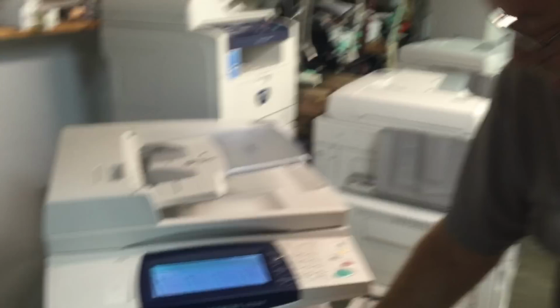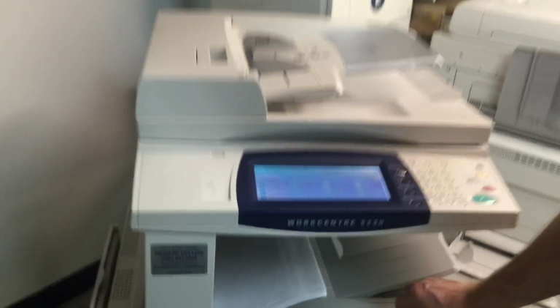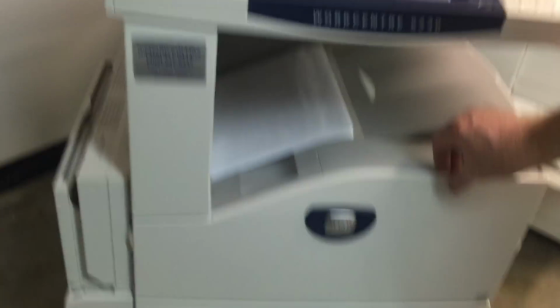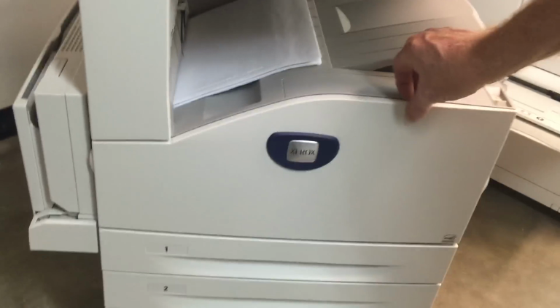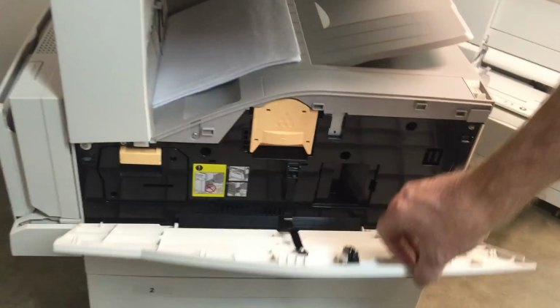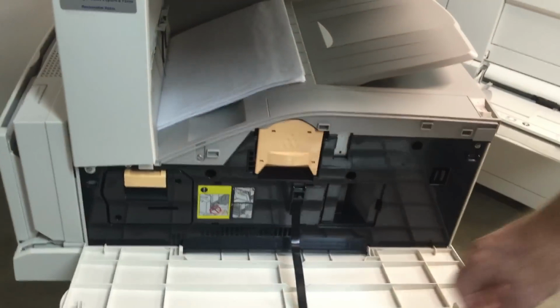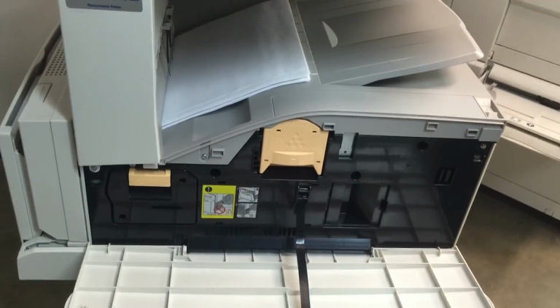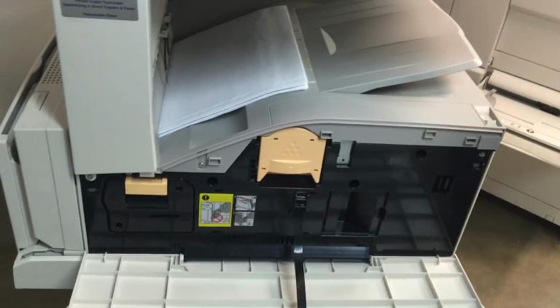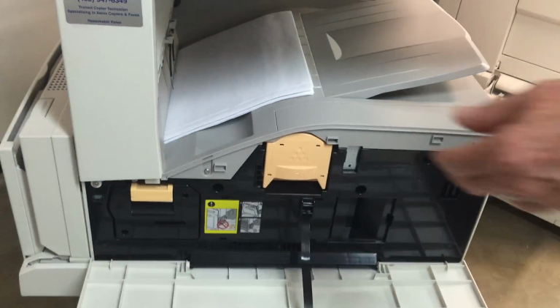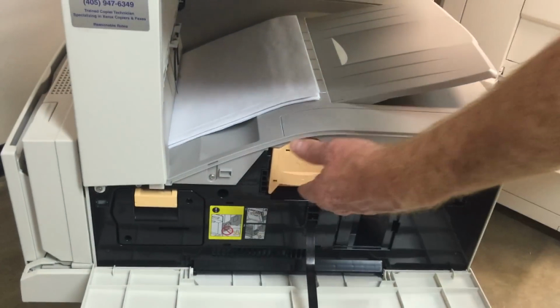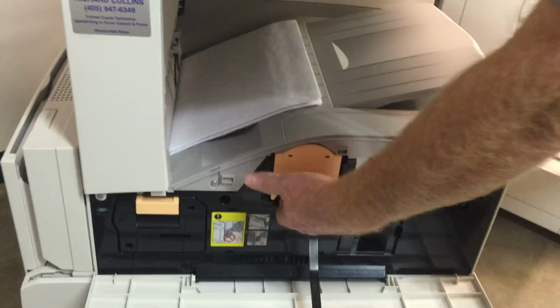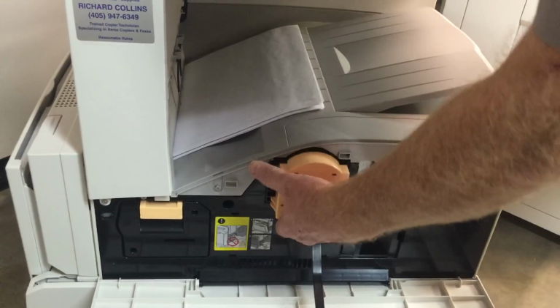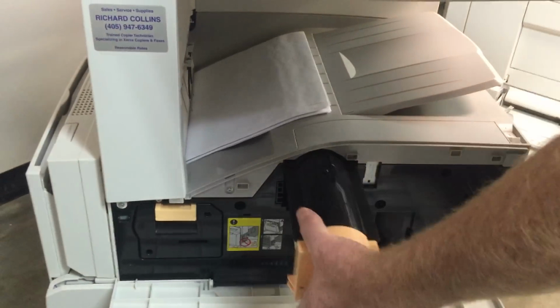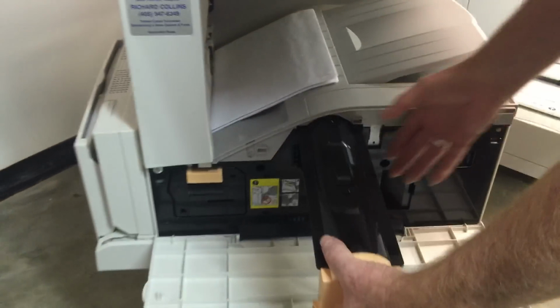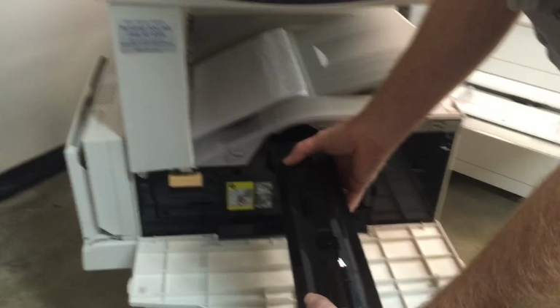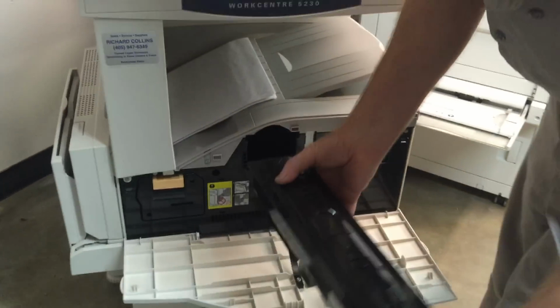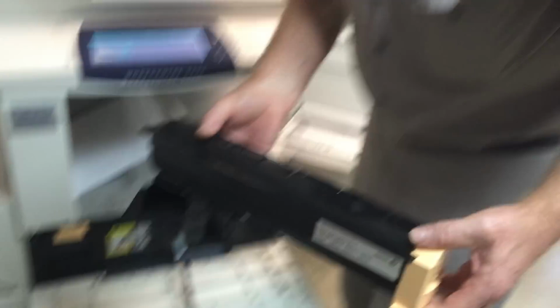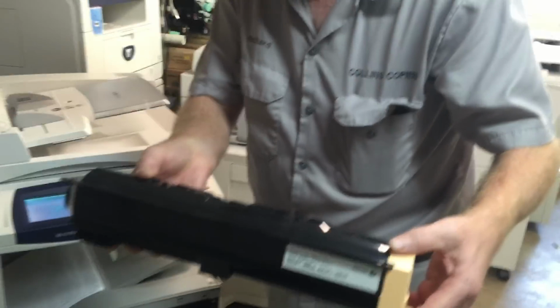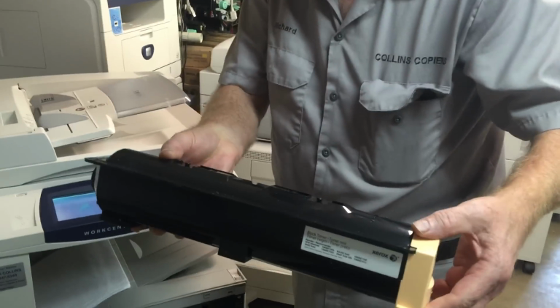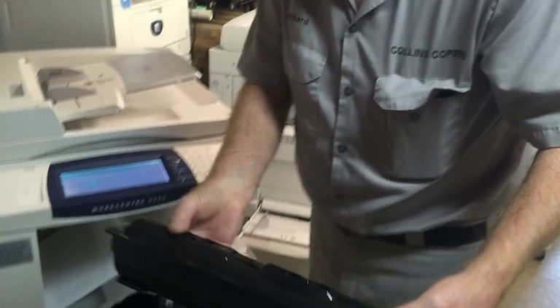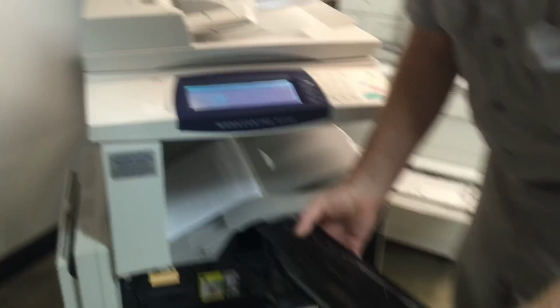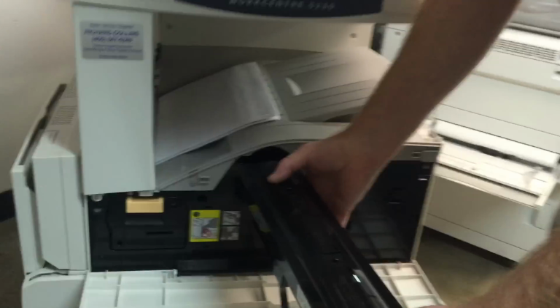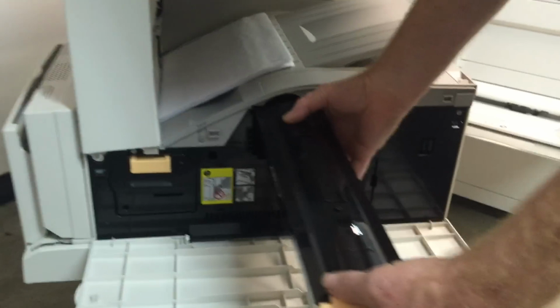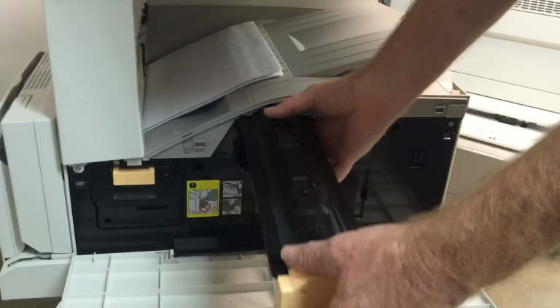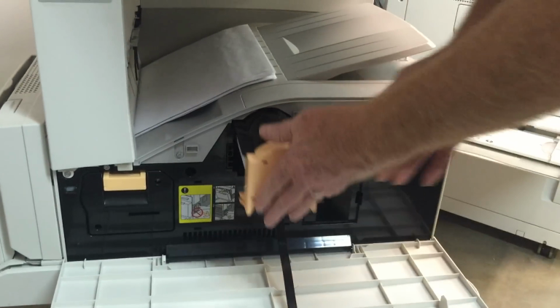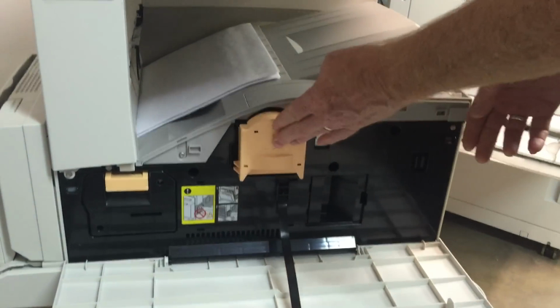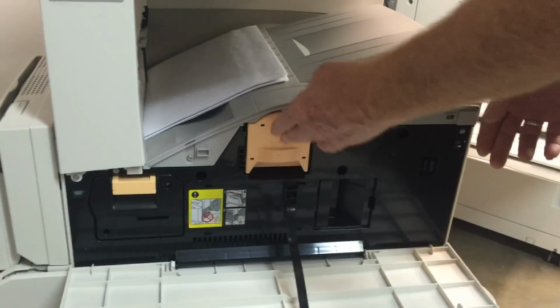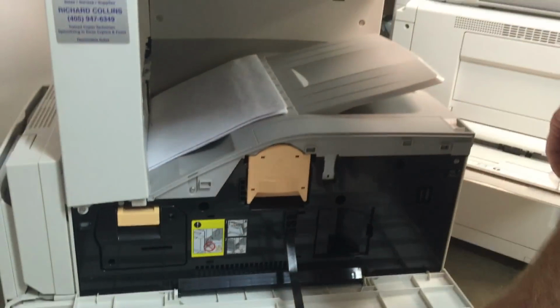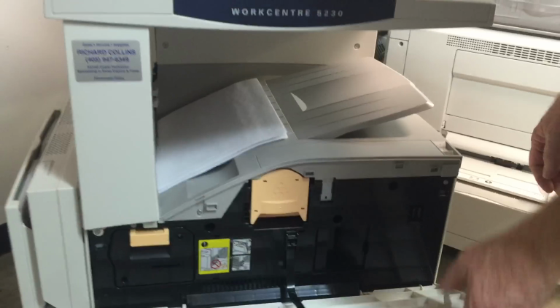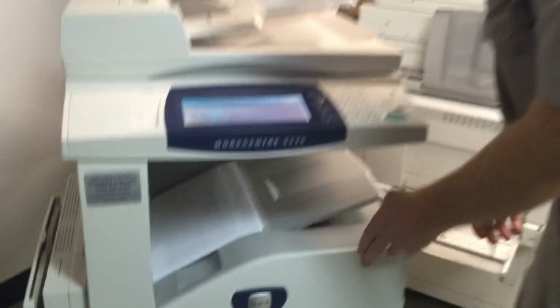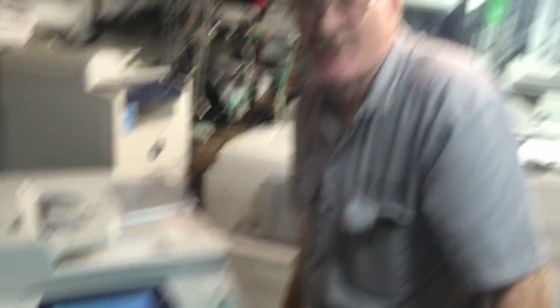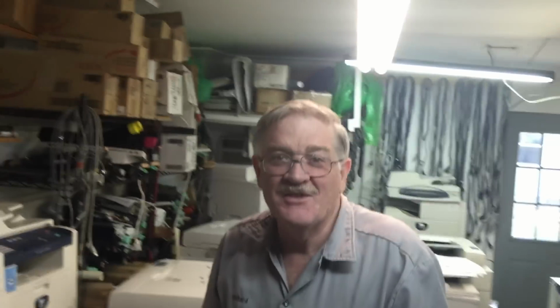You just need to open the front door. This one's real easy. Just pull it out. Have your new toner ready. And you've got it done. It's that easy.